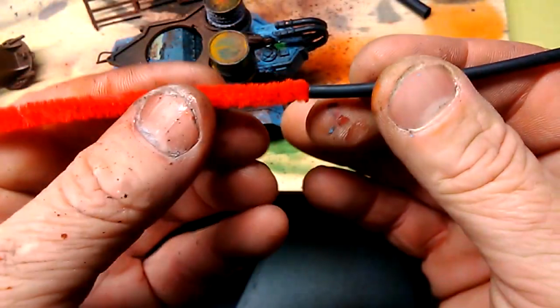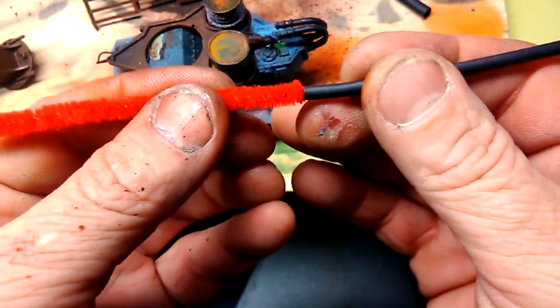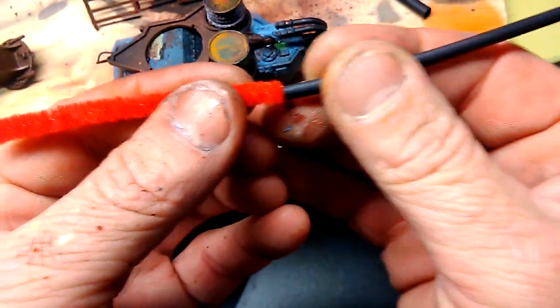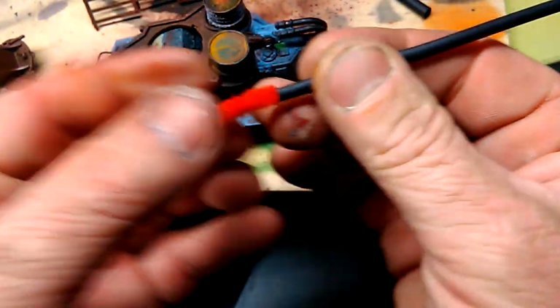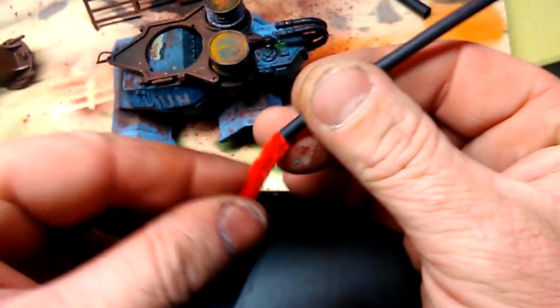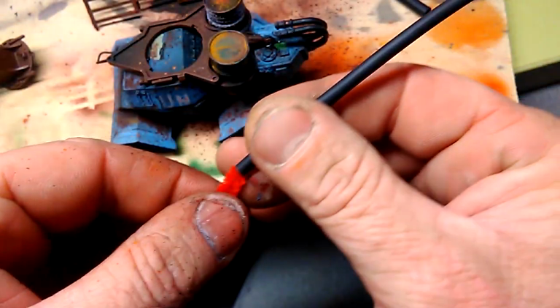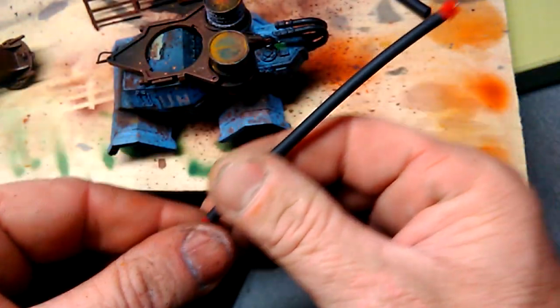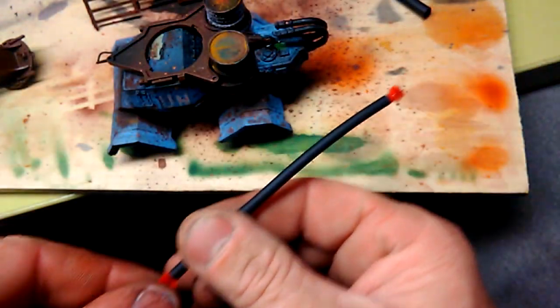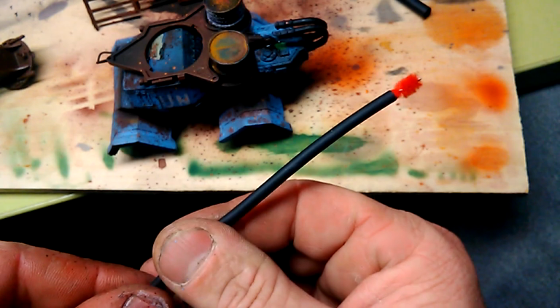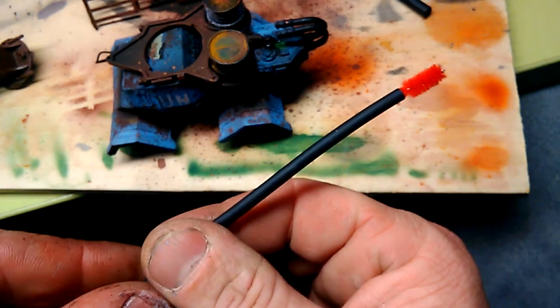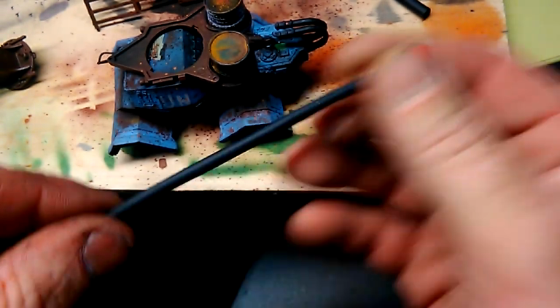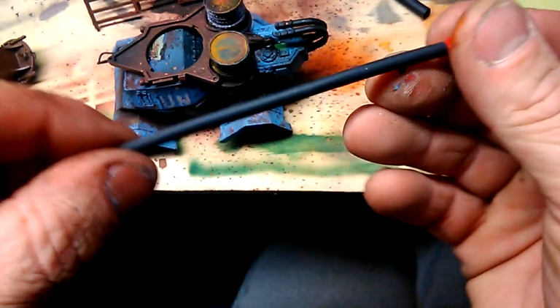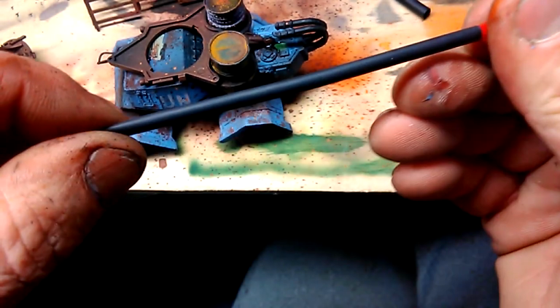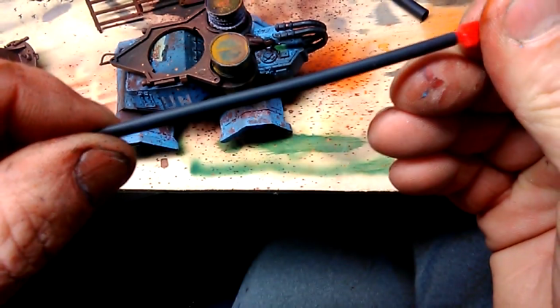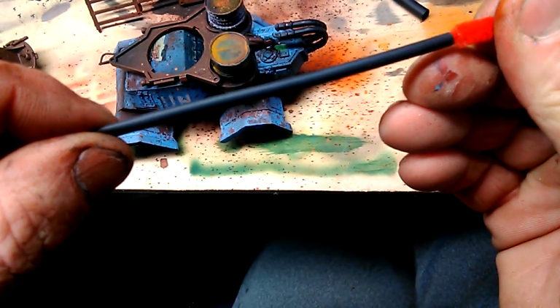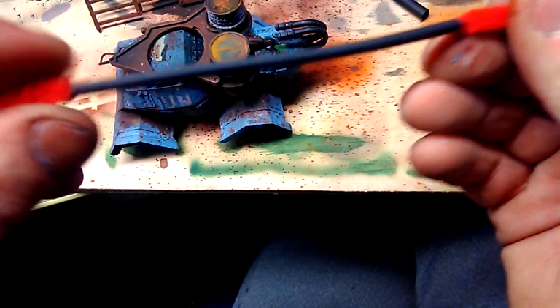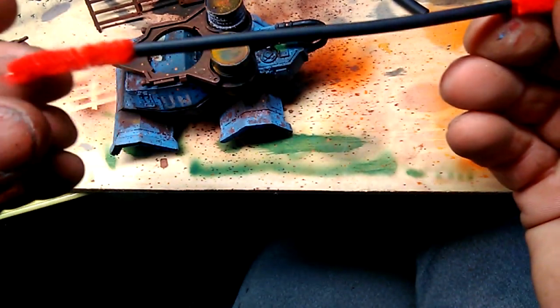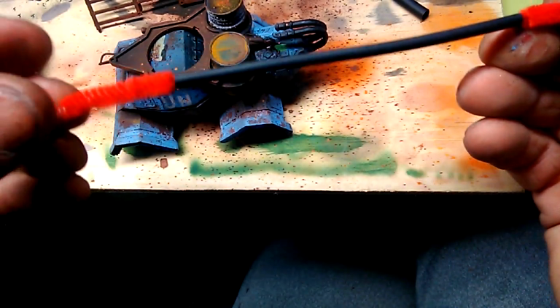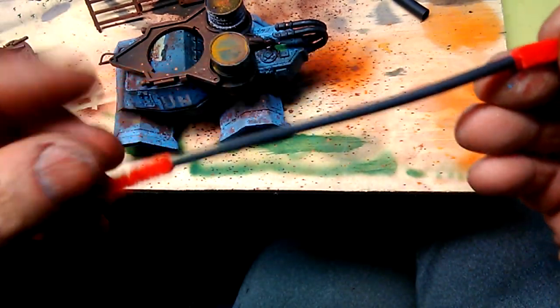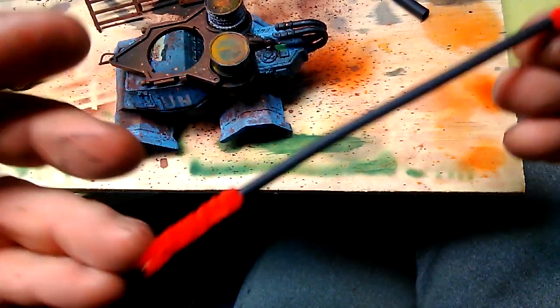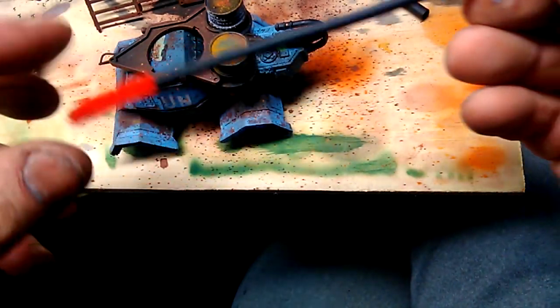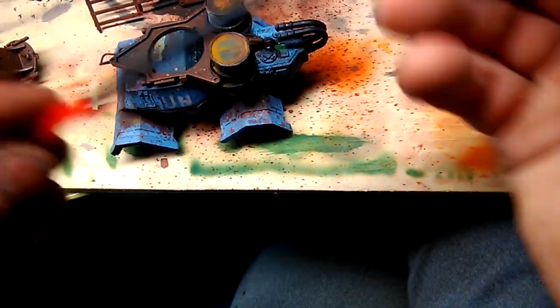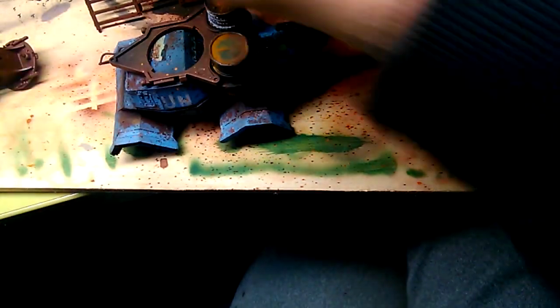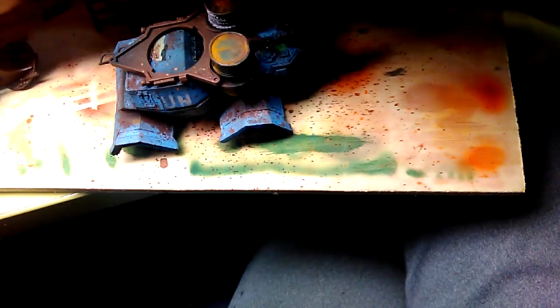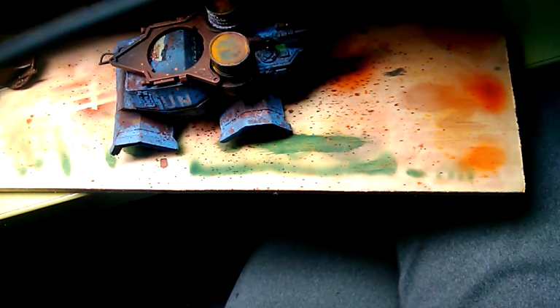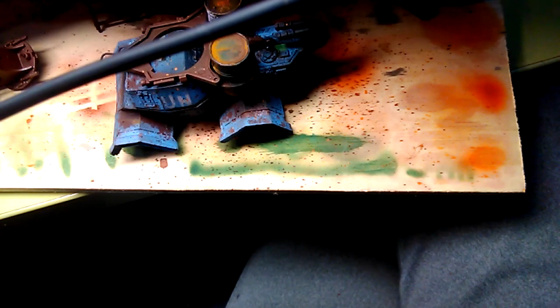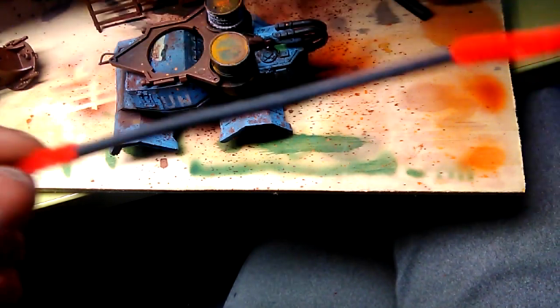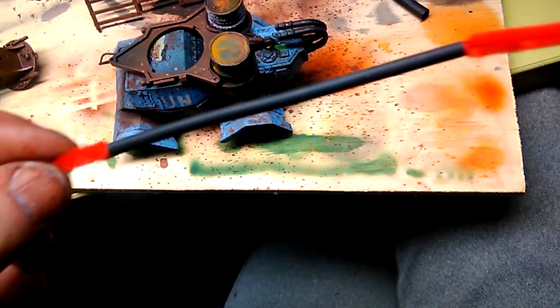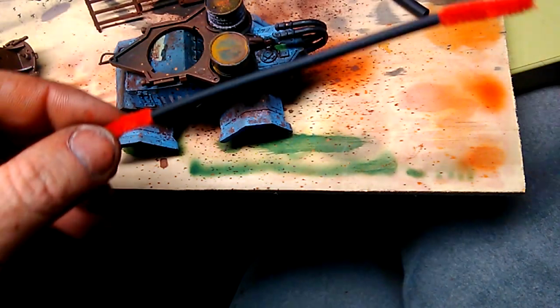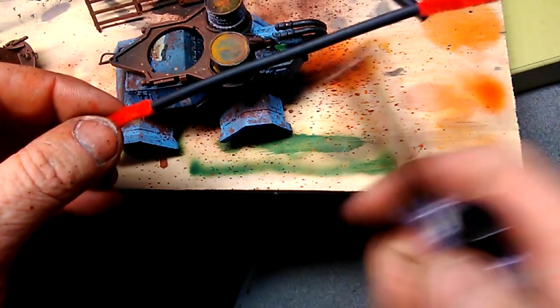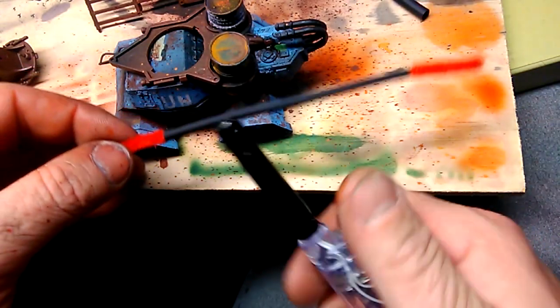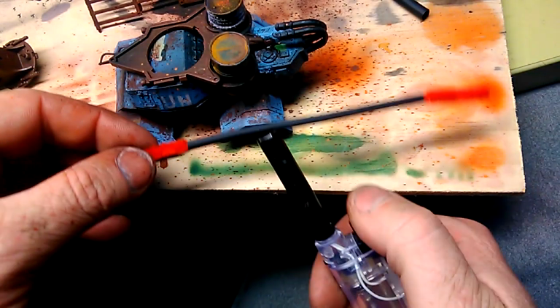This thing's called a pipe cleaner — I've never seen a plumber use one — but they look a lot better when they're wrapped in heat shrink and burnt with a lighter.